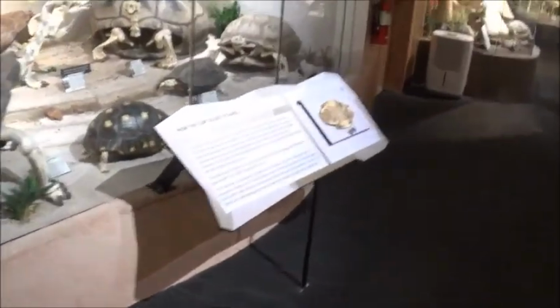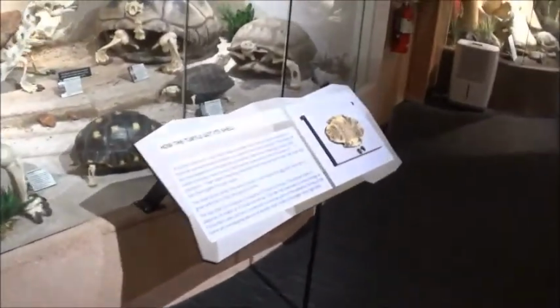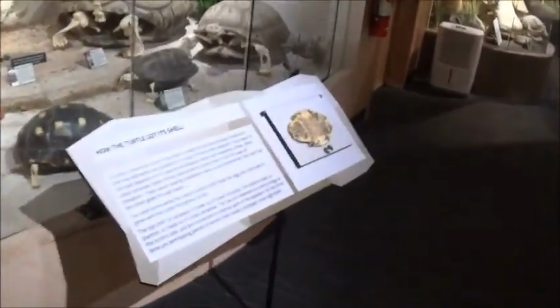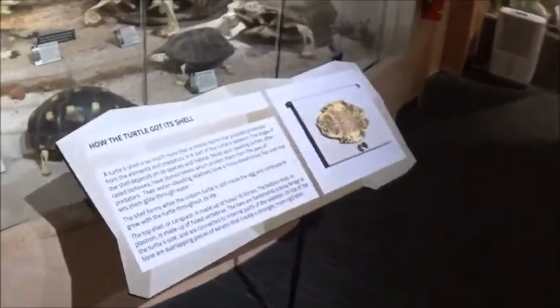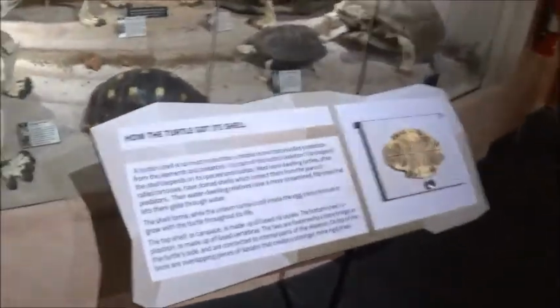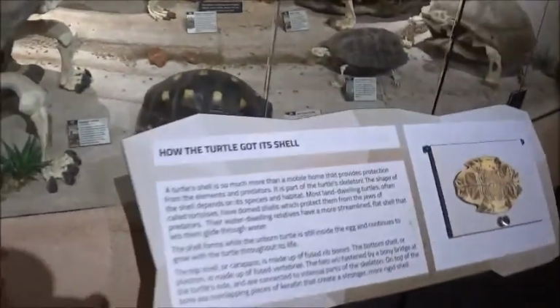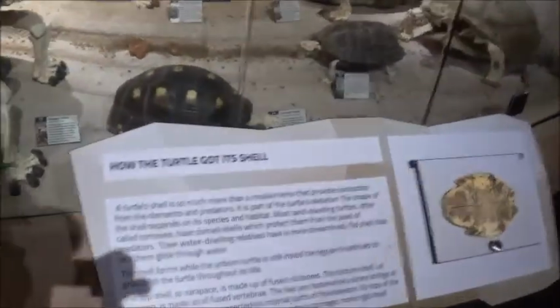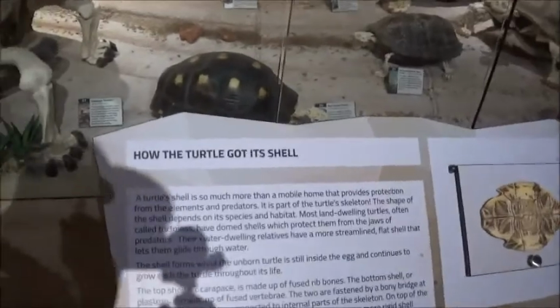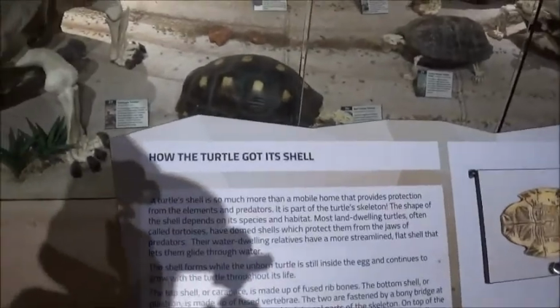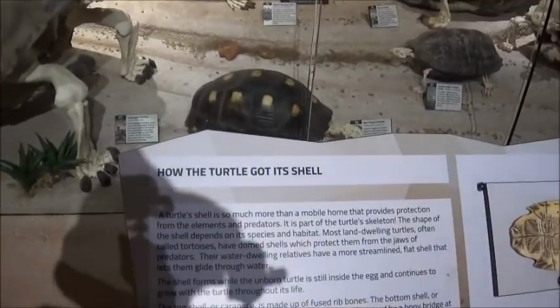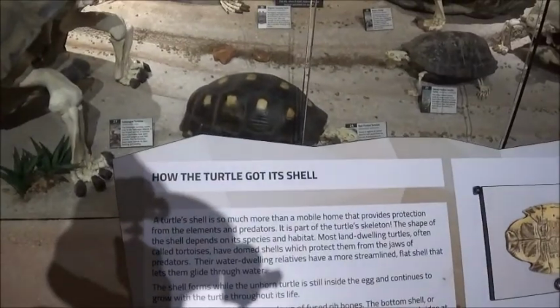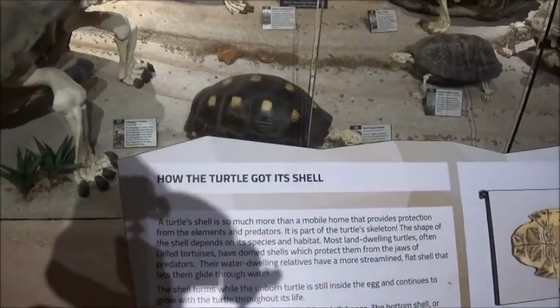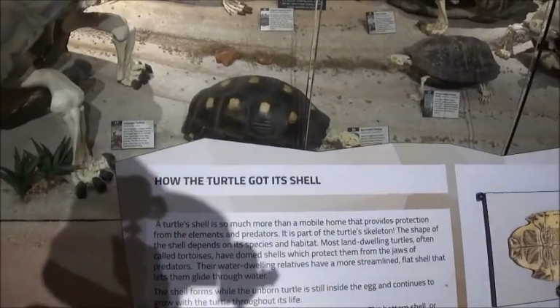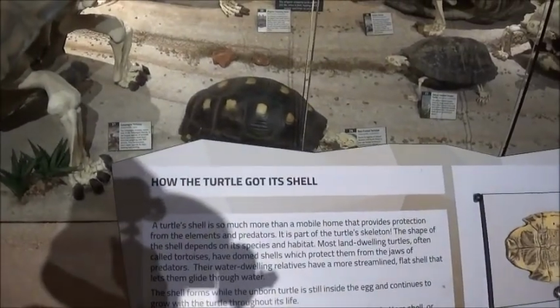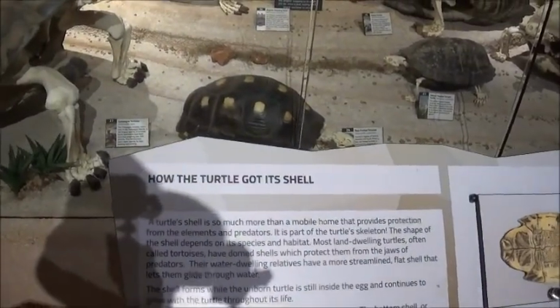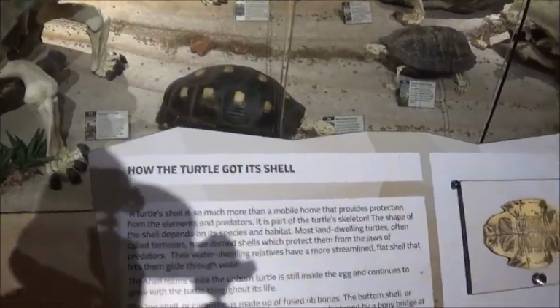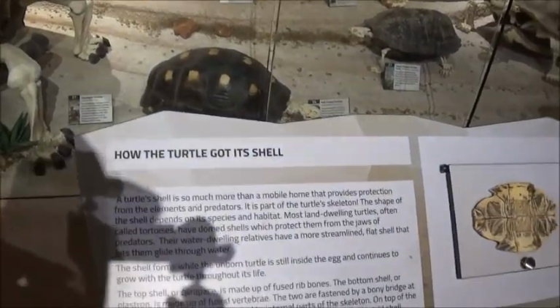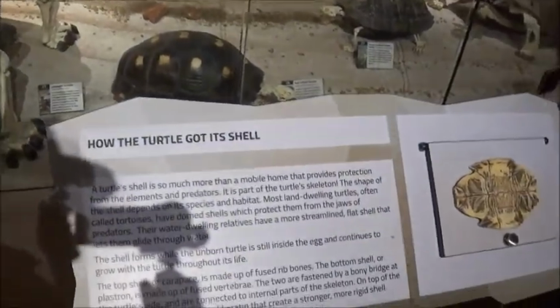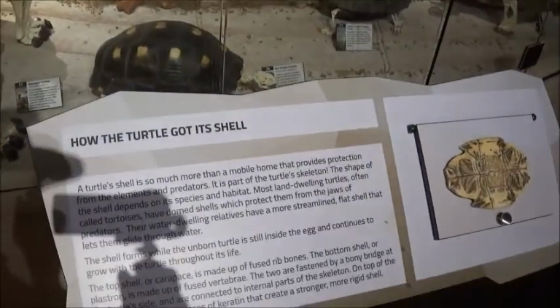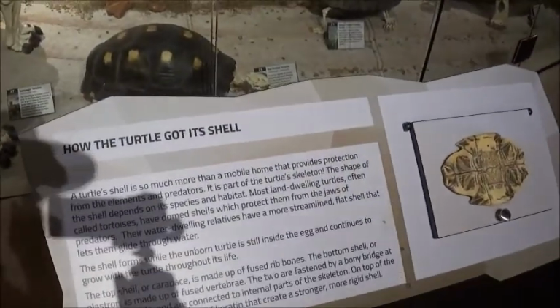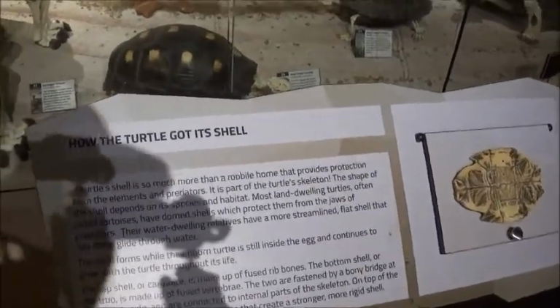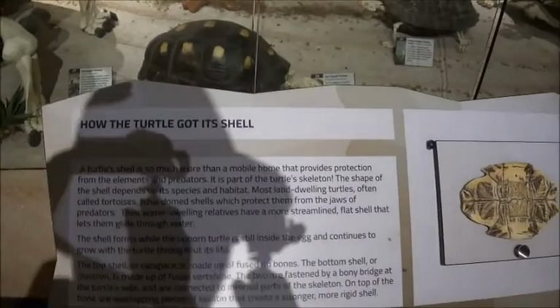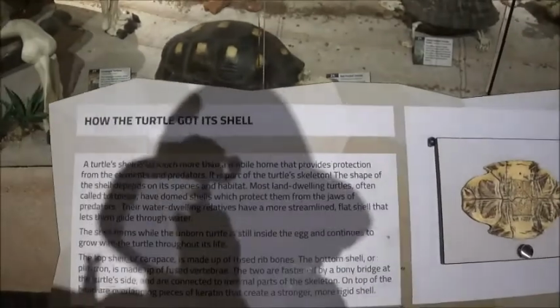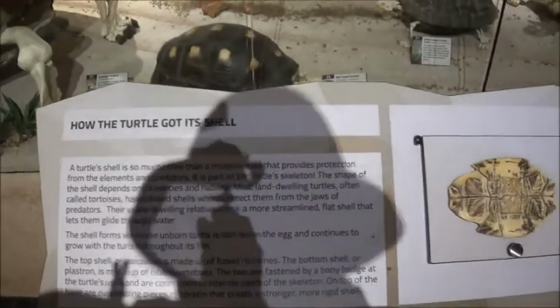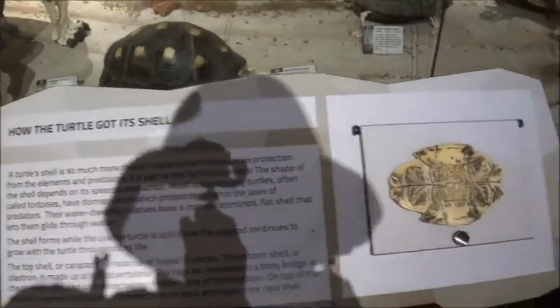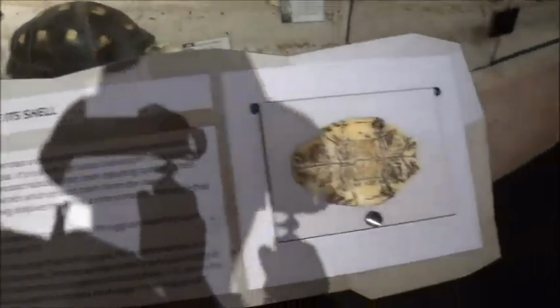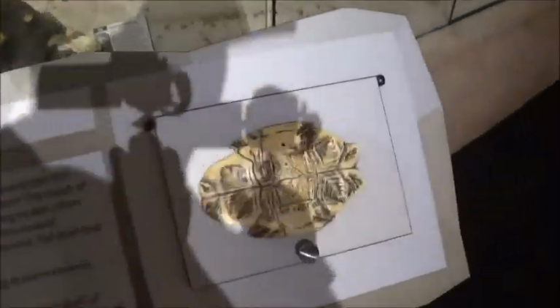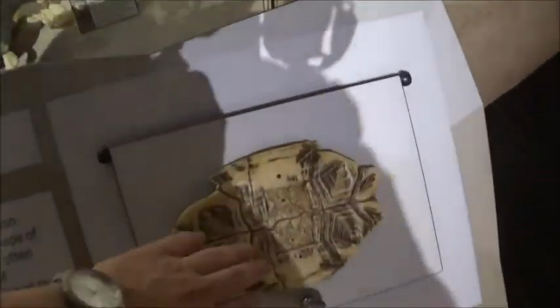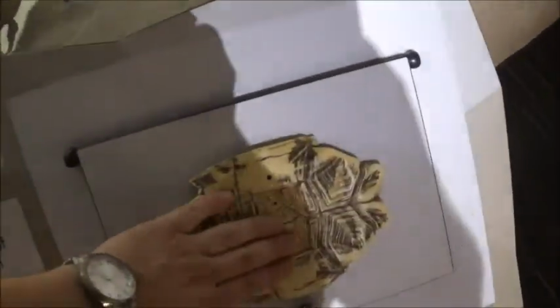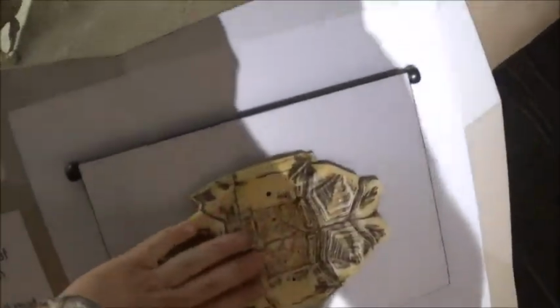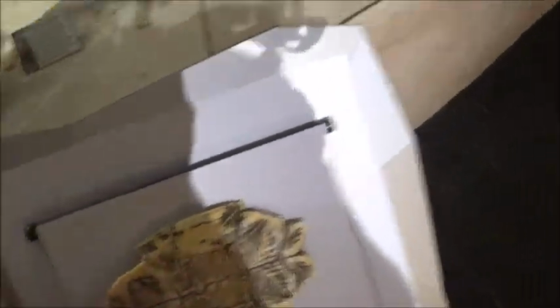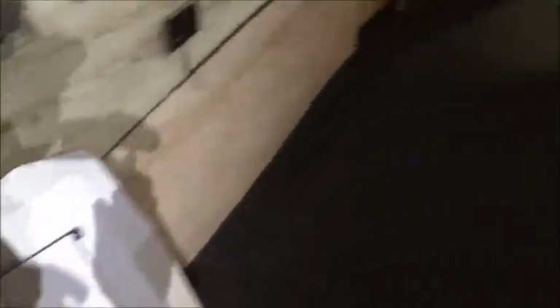How the turtle got its shell — so much more than a mobile home that provides protection. It's part of the turtle's skeleton. Neat.